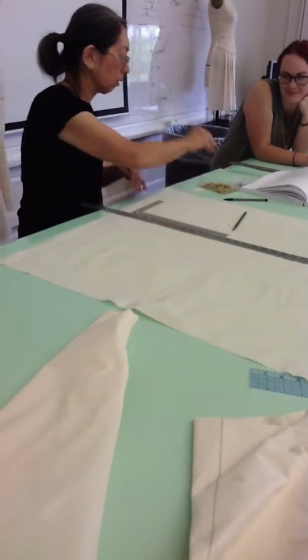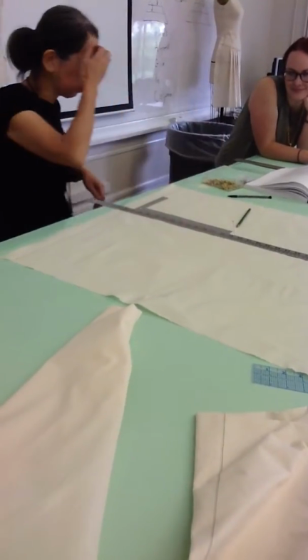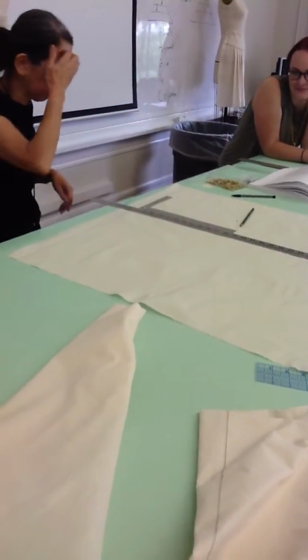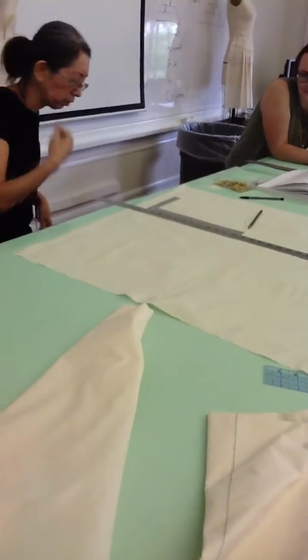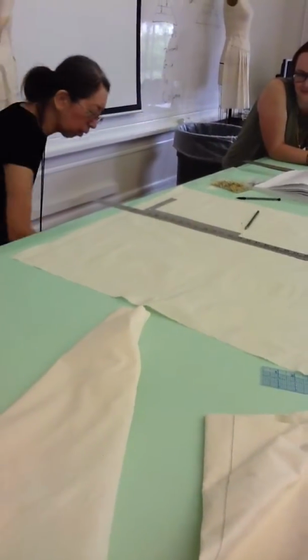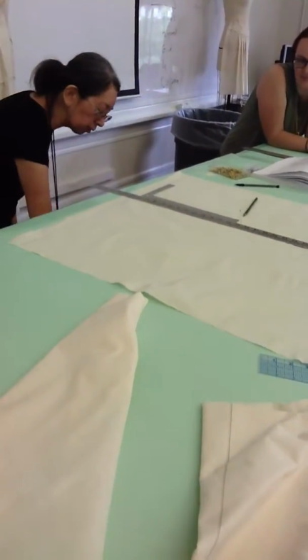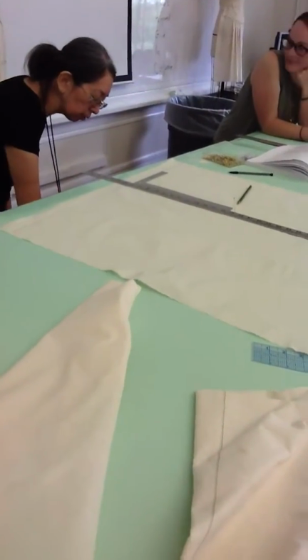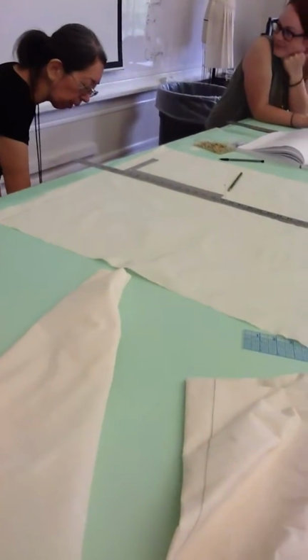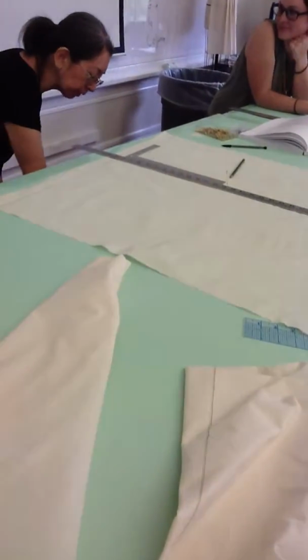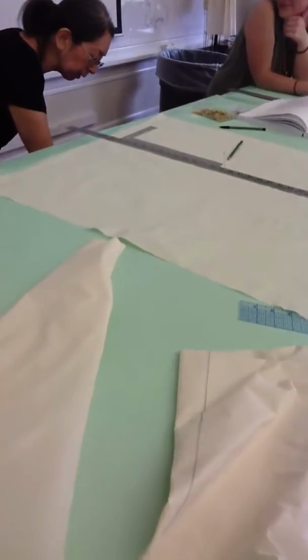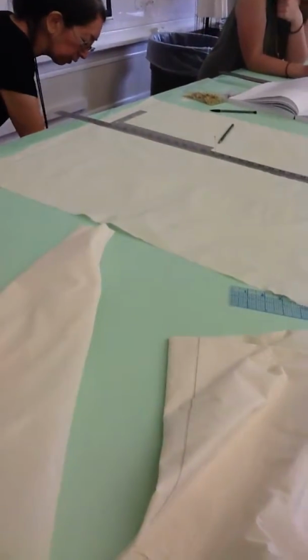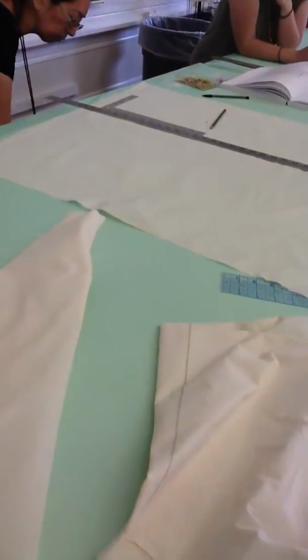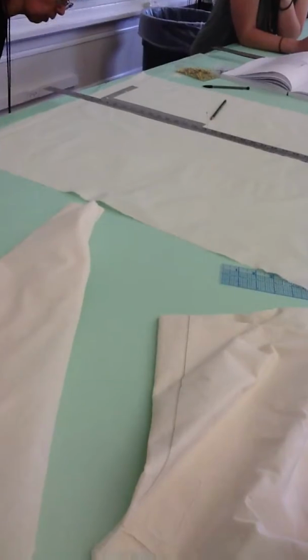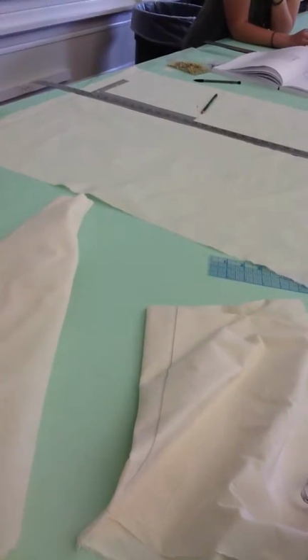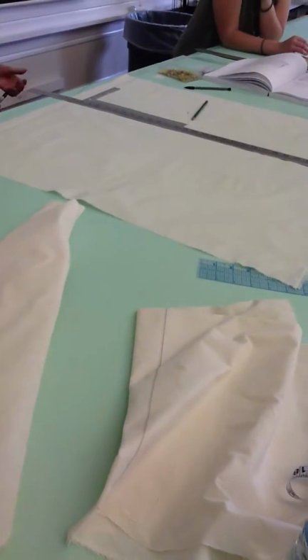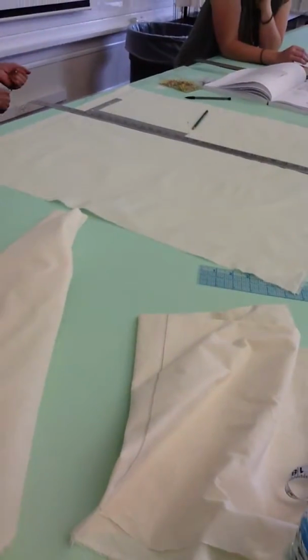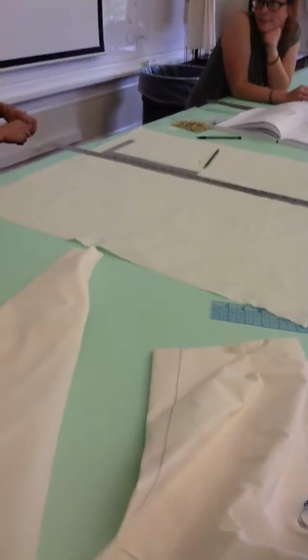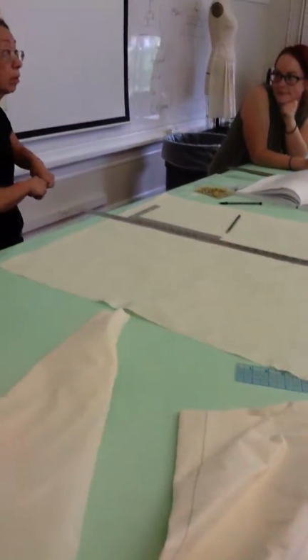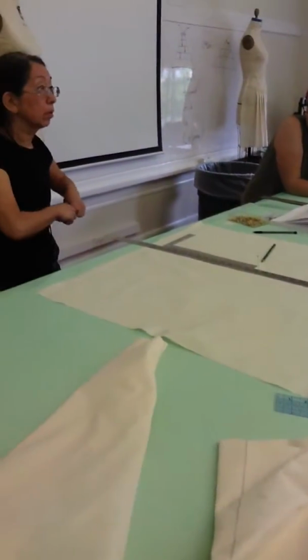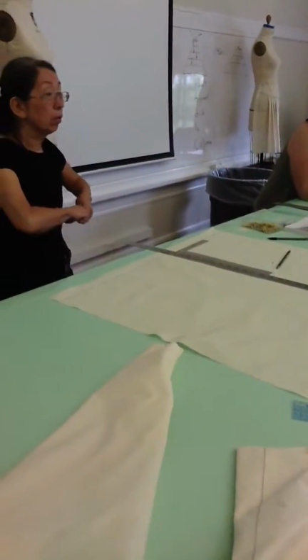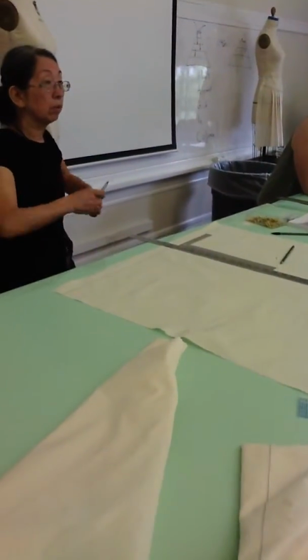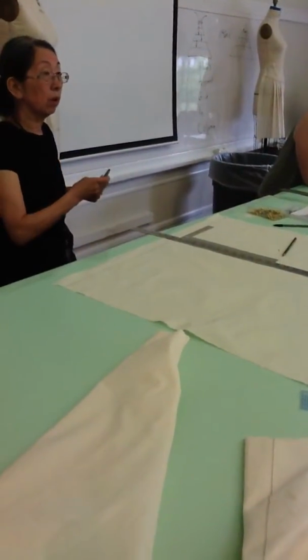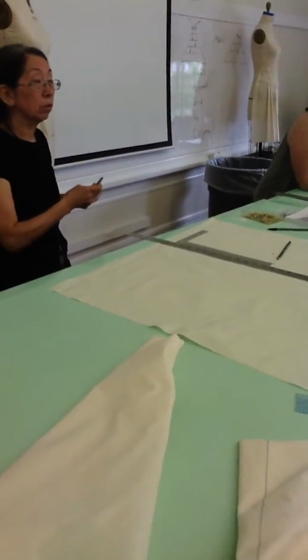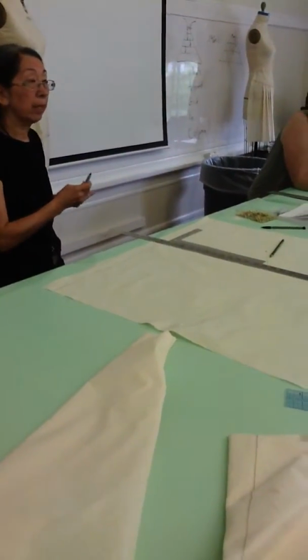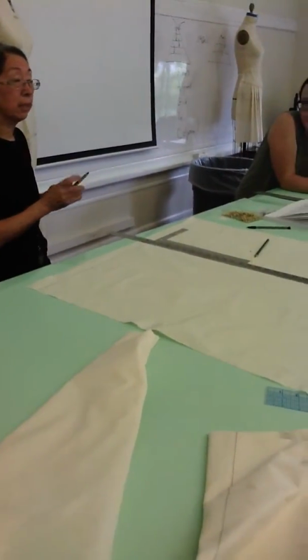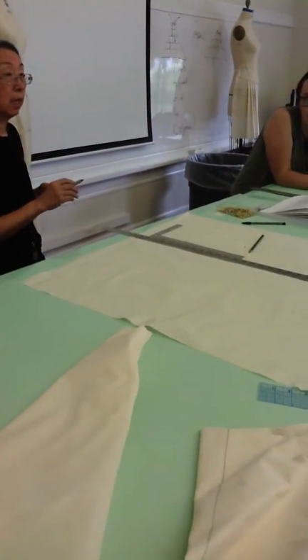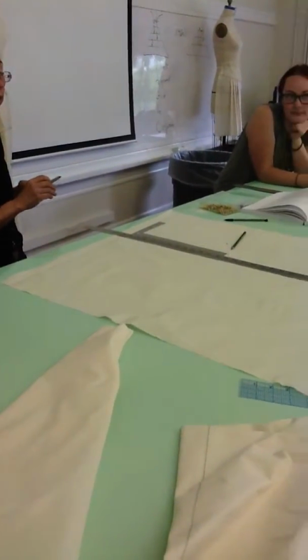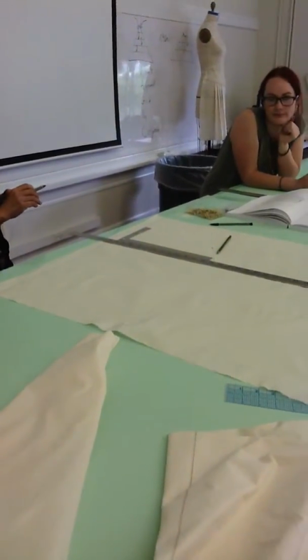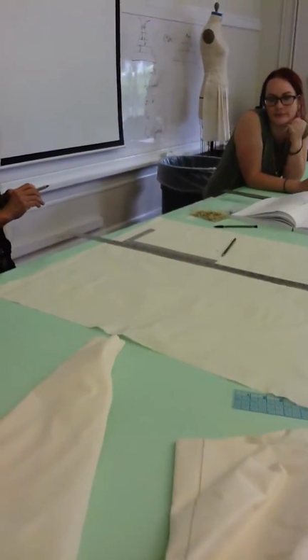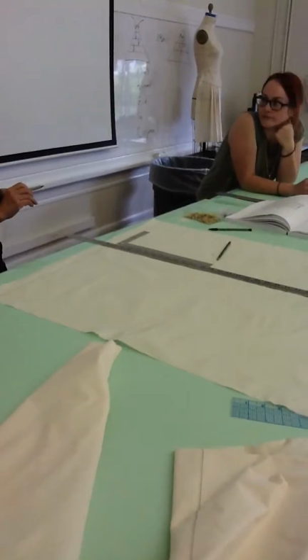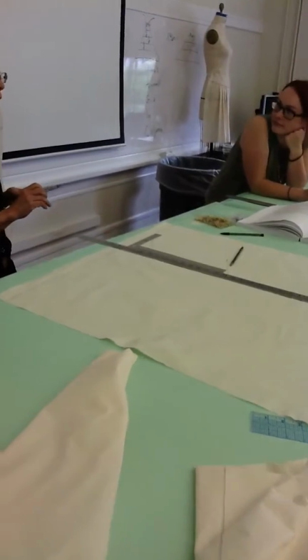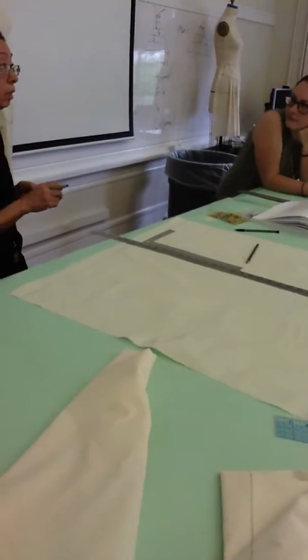This is a class where you know how to do the balancing side seams, right? All of you know how to do the balancing side seams — I mean the princess lines.